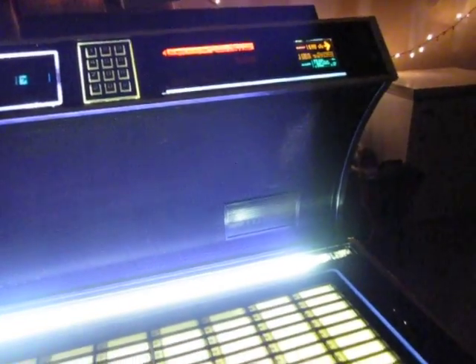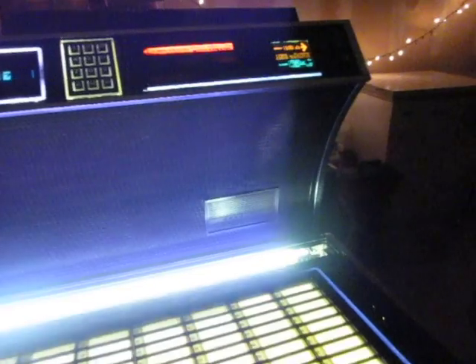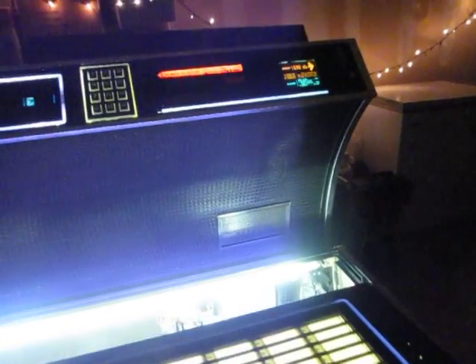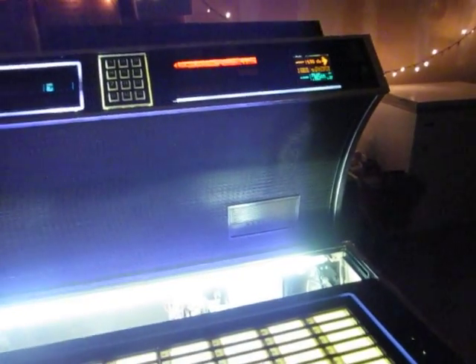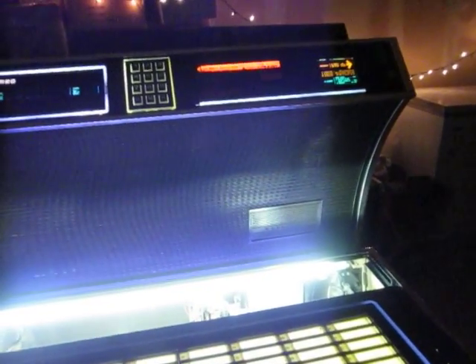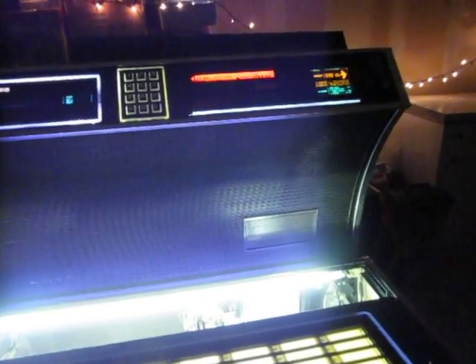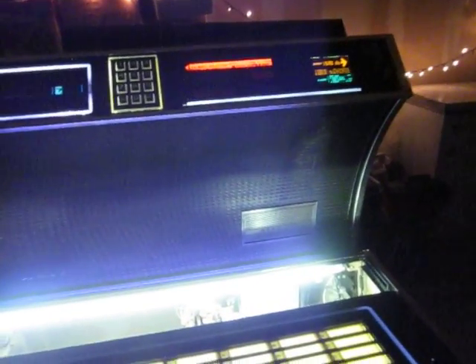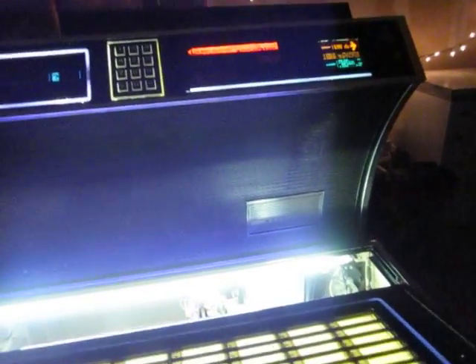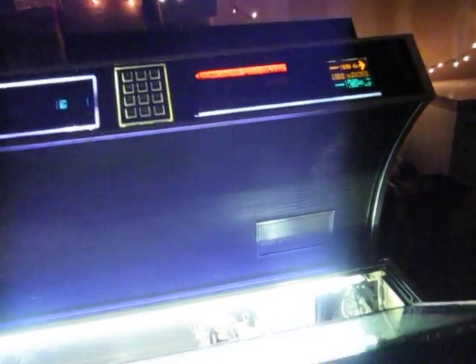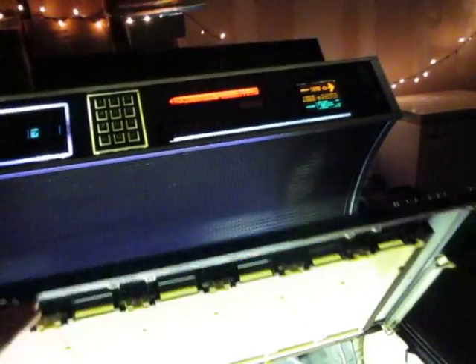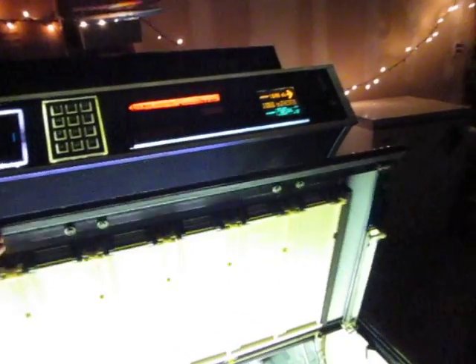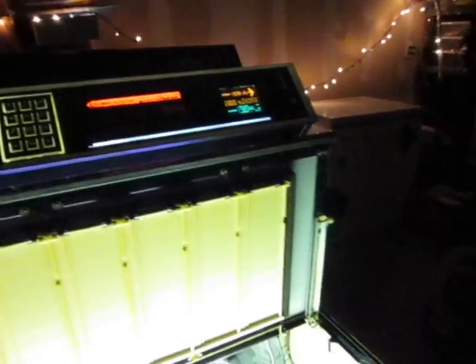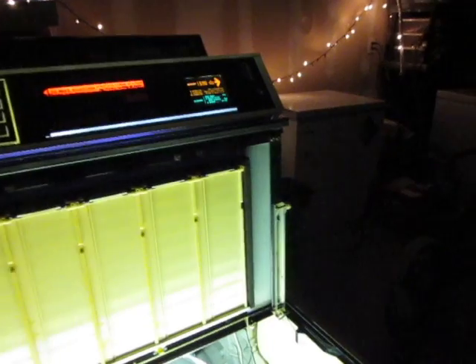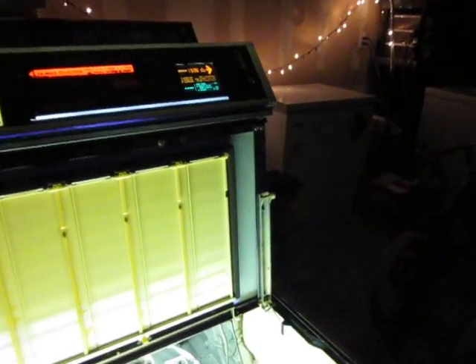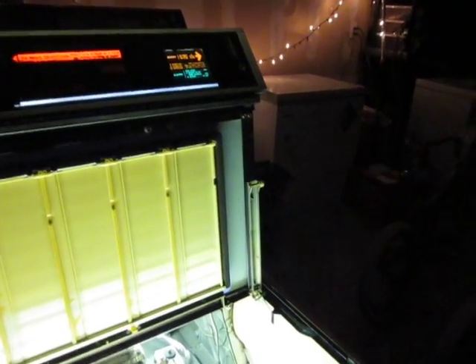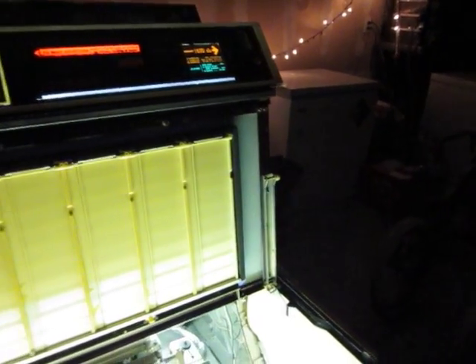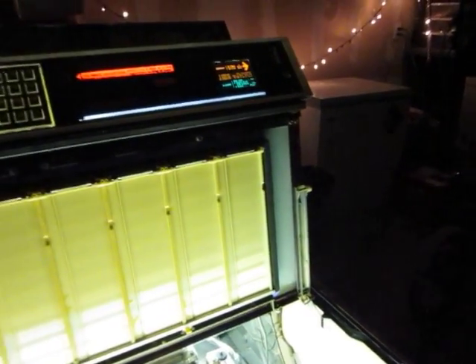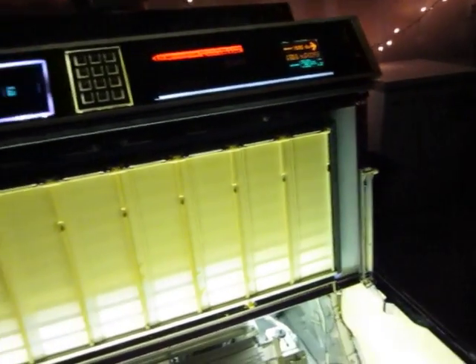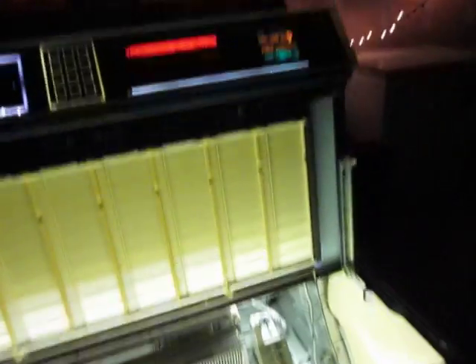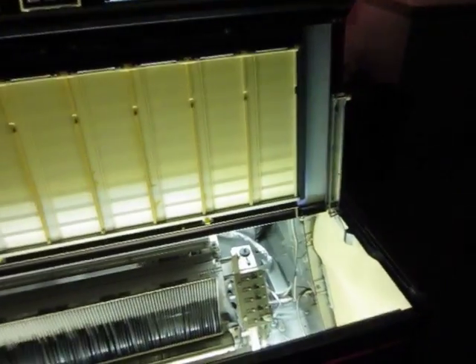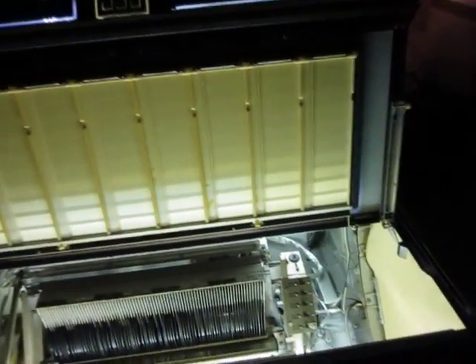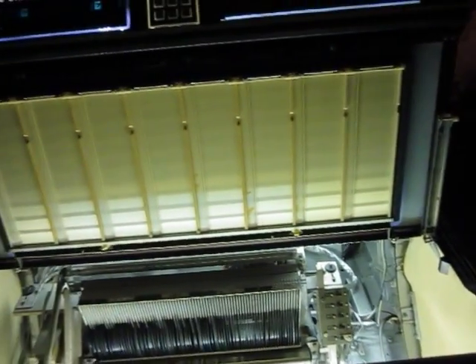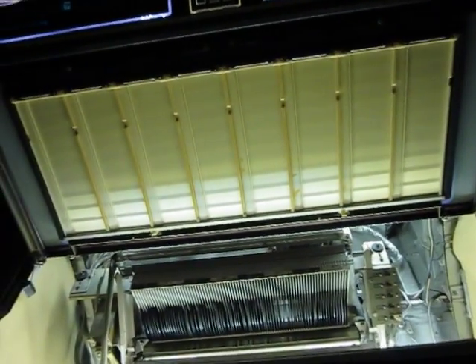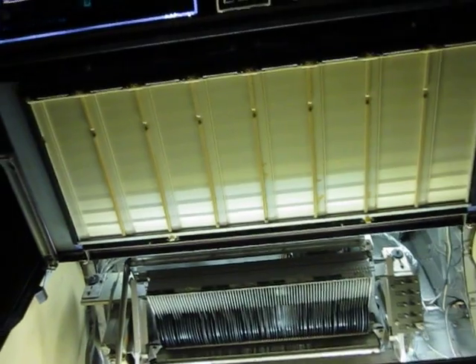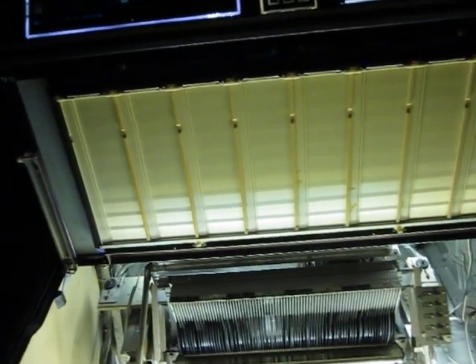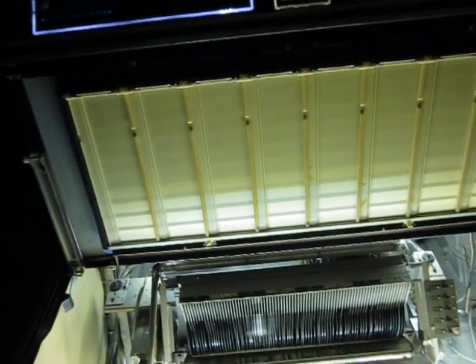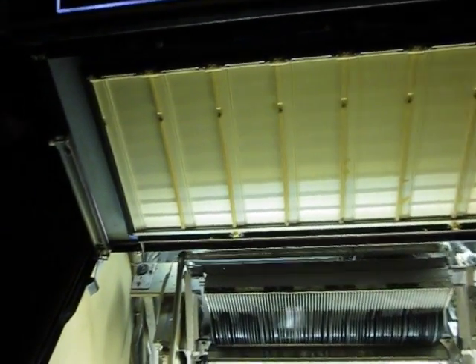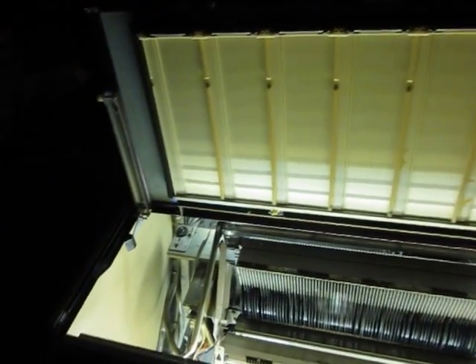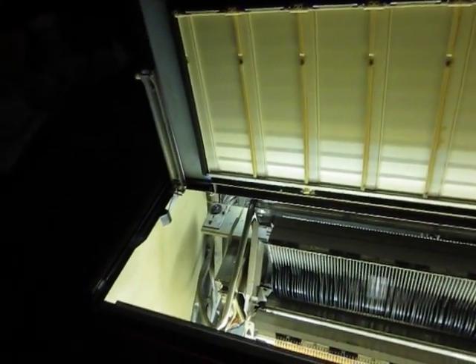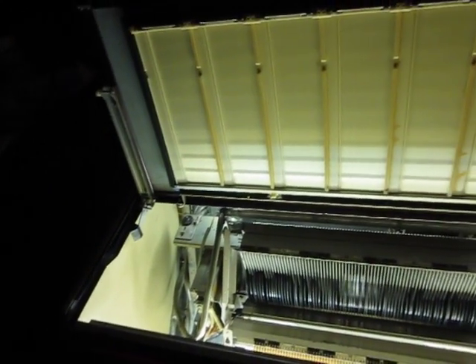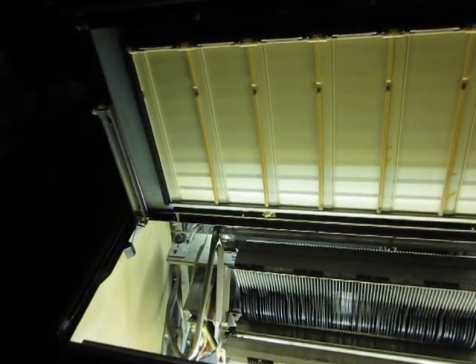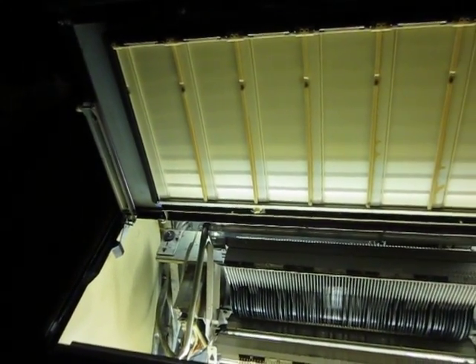I replaced the bad plugs on it, replaced all the starters, and all the fluorescent tubes were shot. Cleaned the bejeebers out of it — this thing on the inside was just grody after sitting in a Texas garage and all the other abuse.